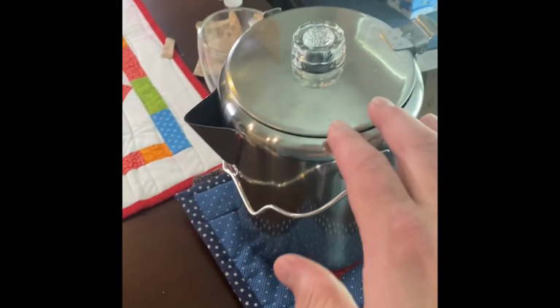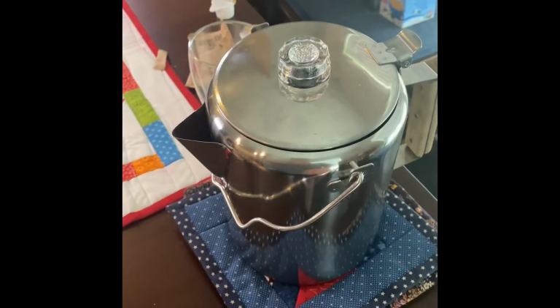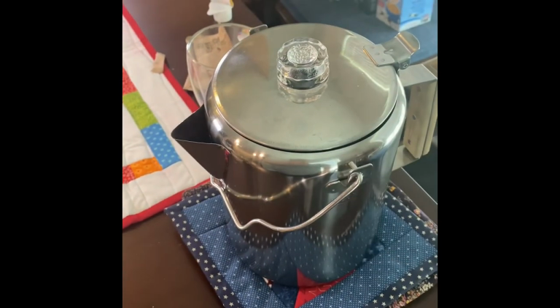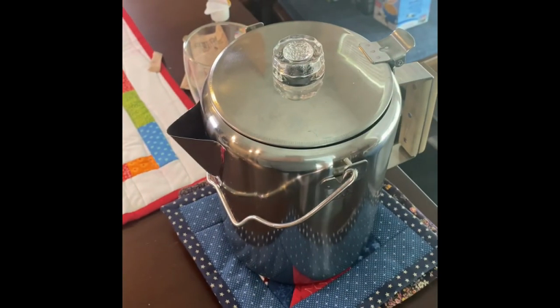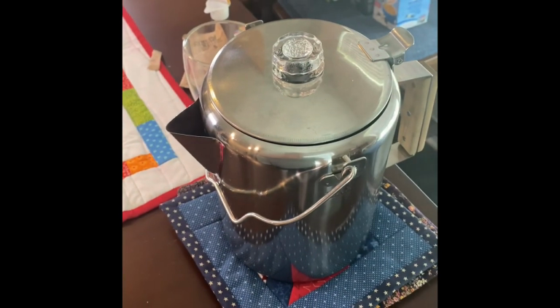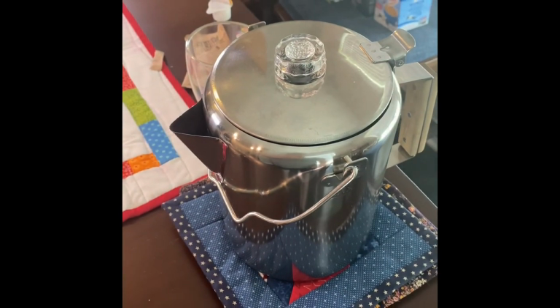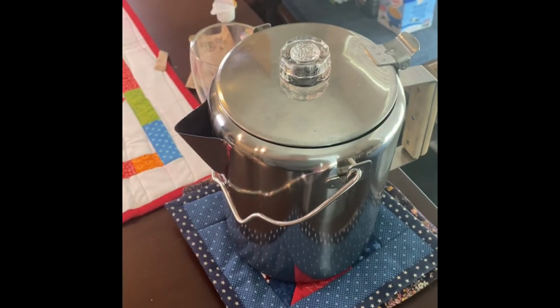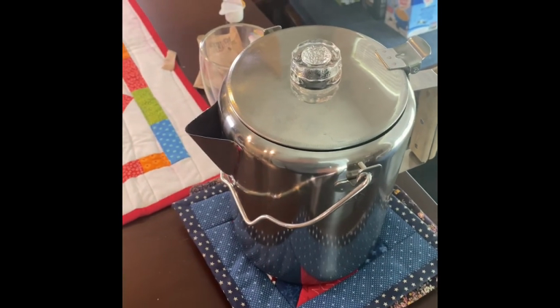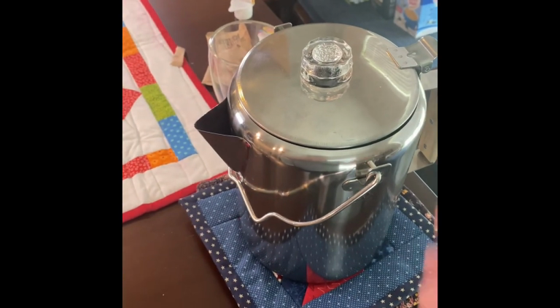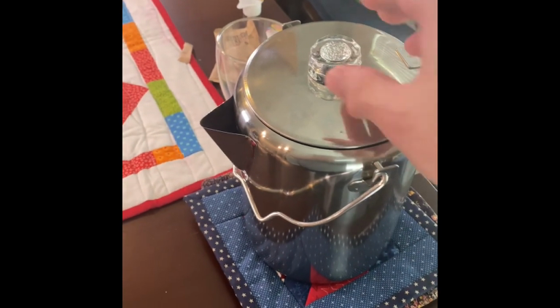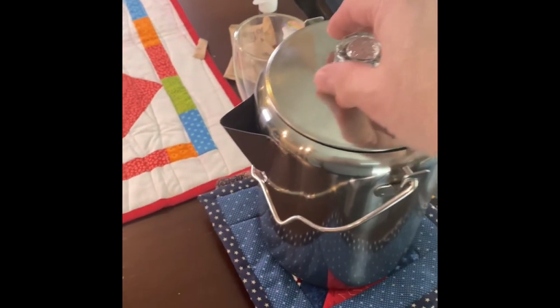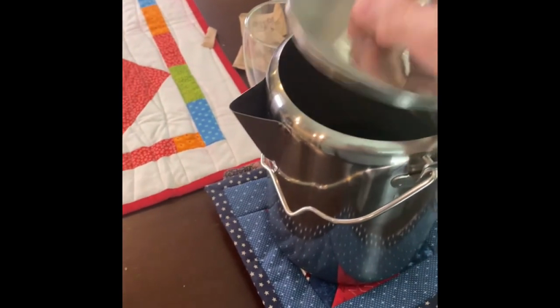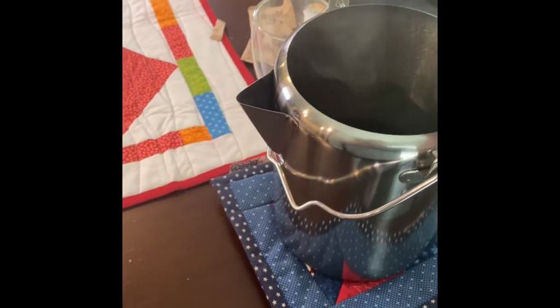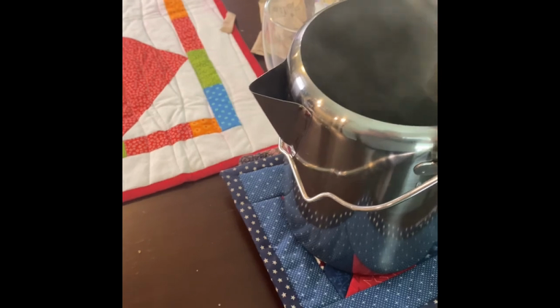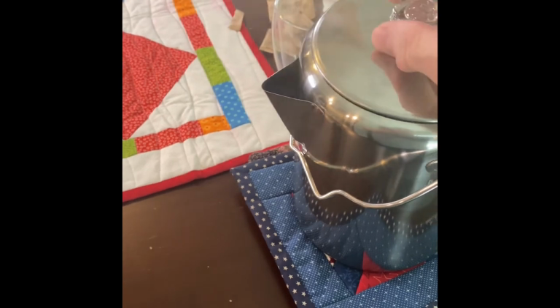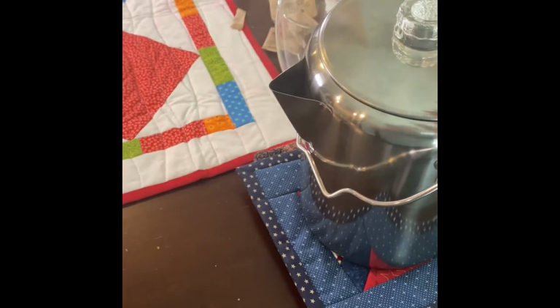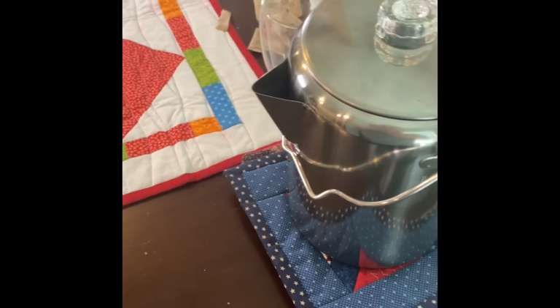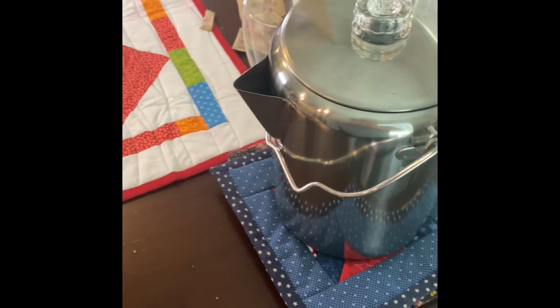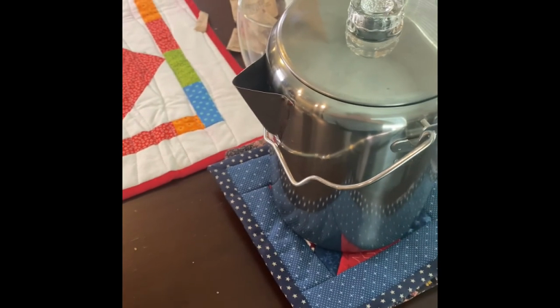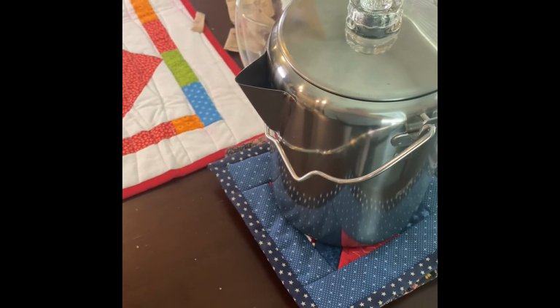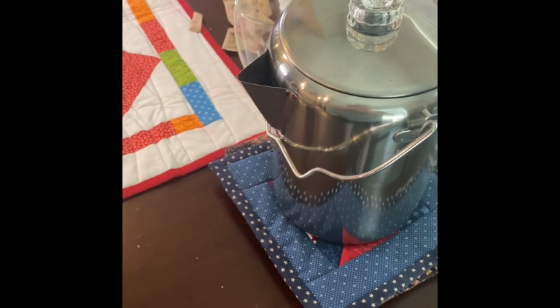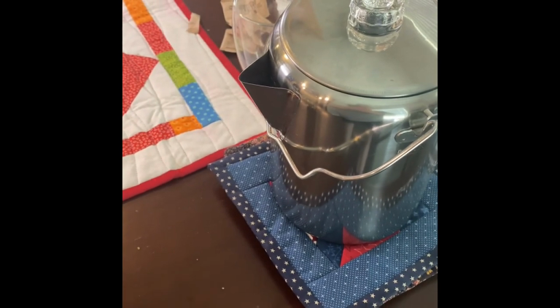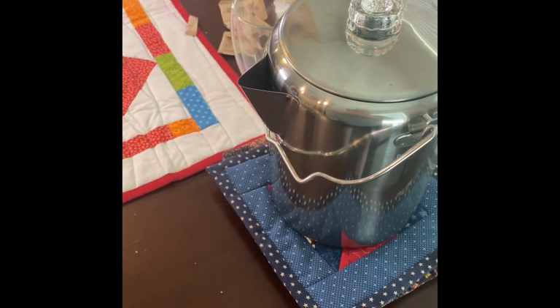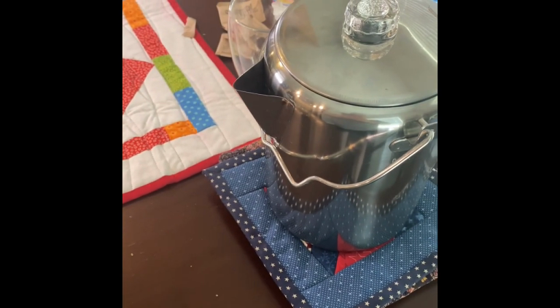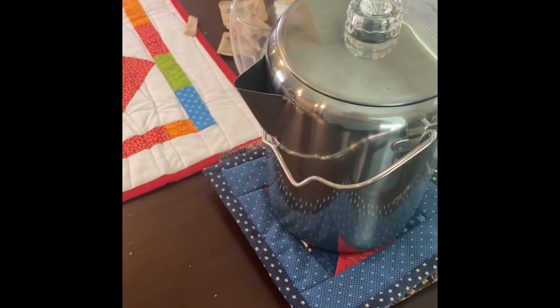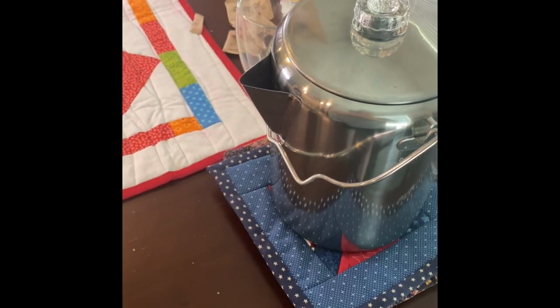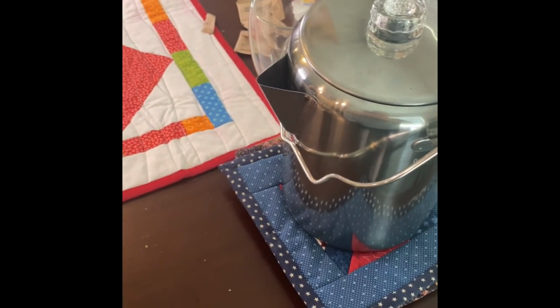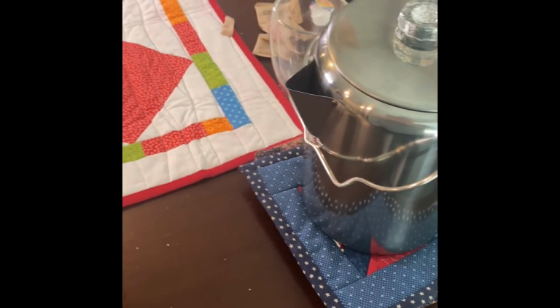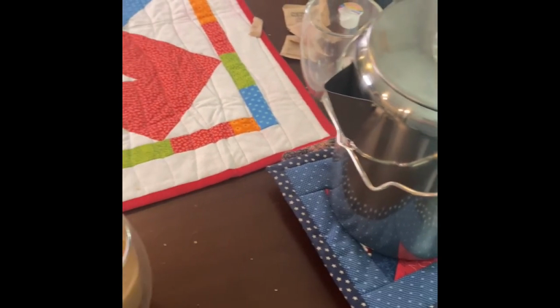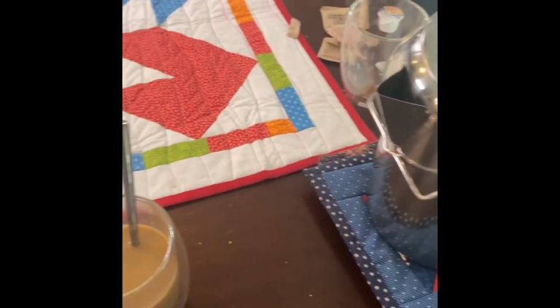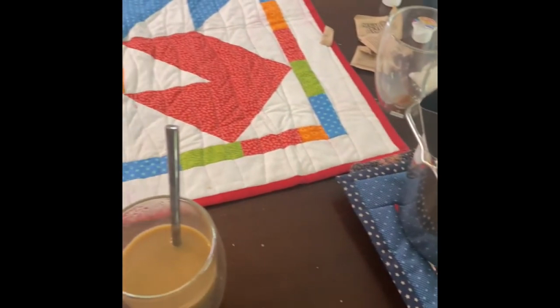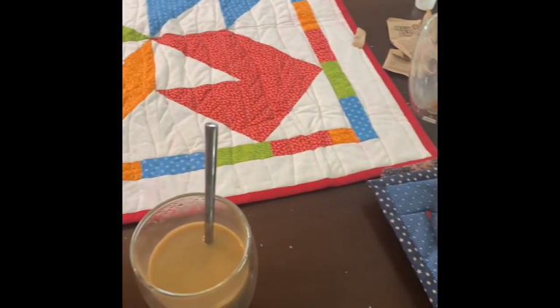Anyway, that's a percolator pot — the old style. We'll look at other options in the future. Have a great day.